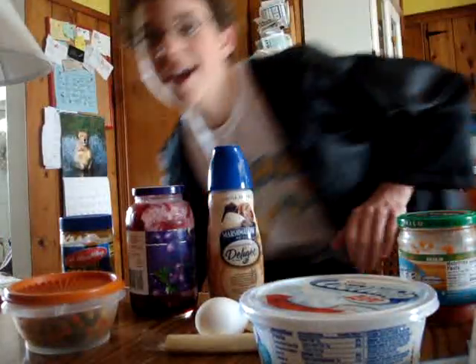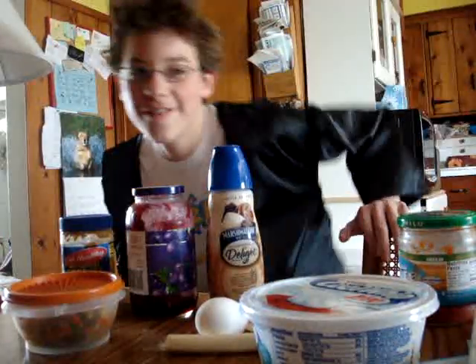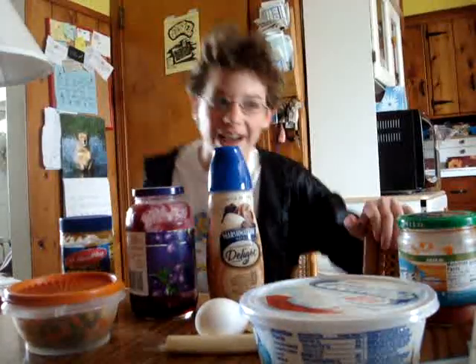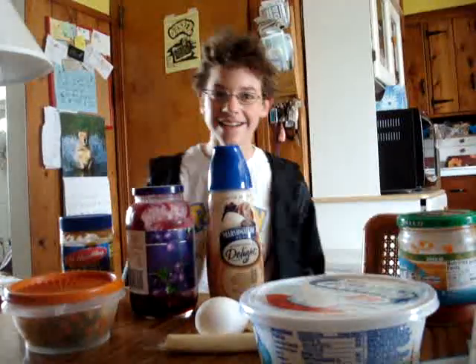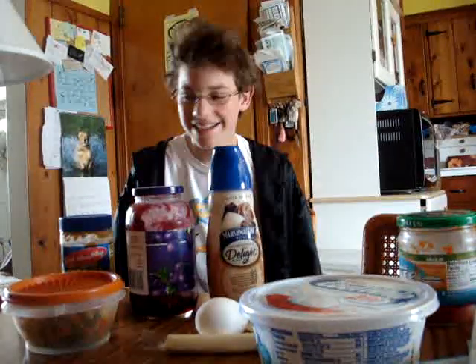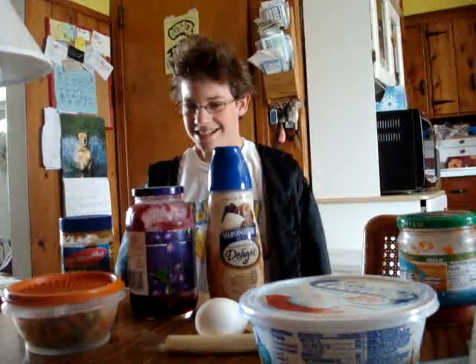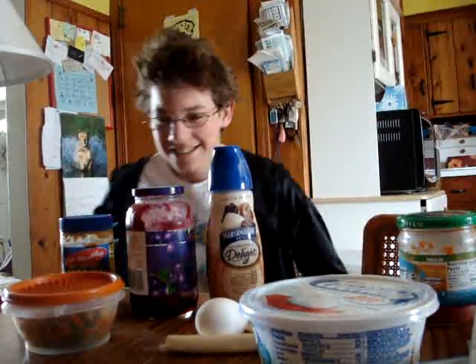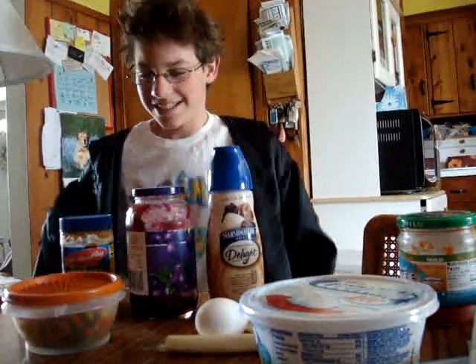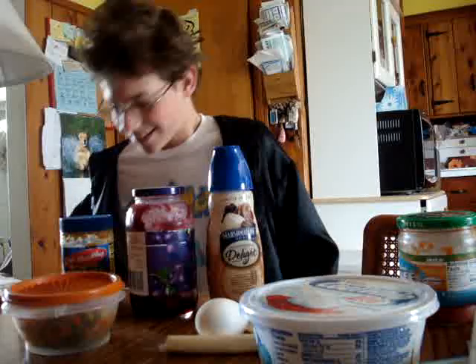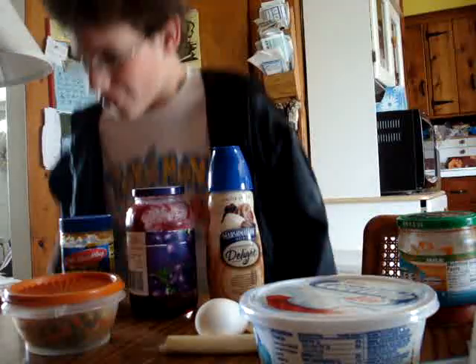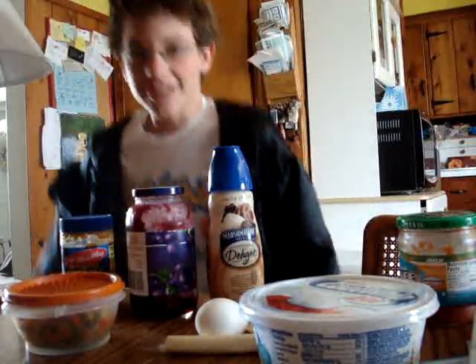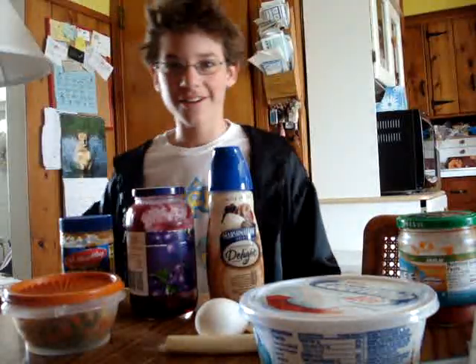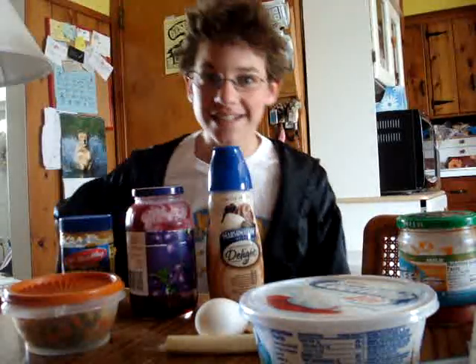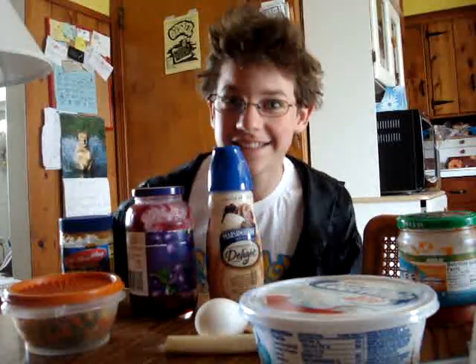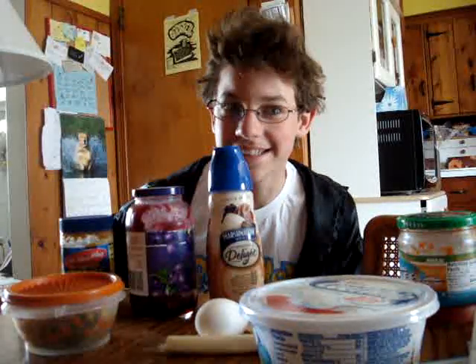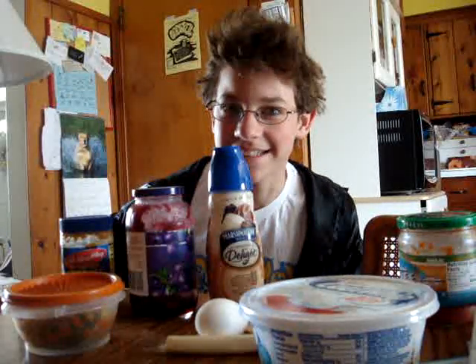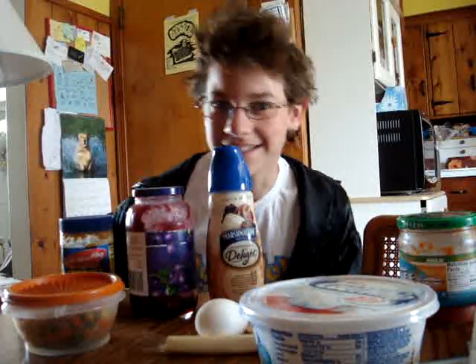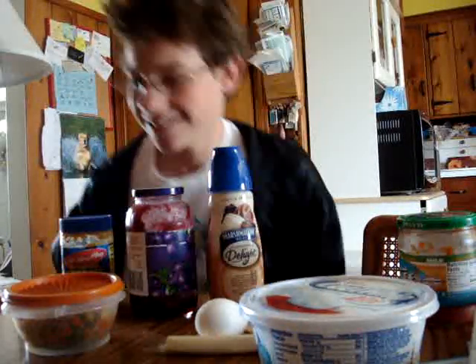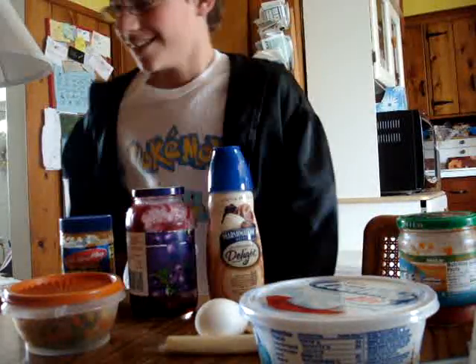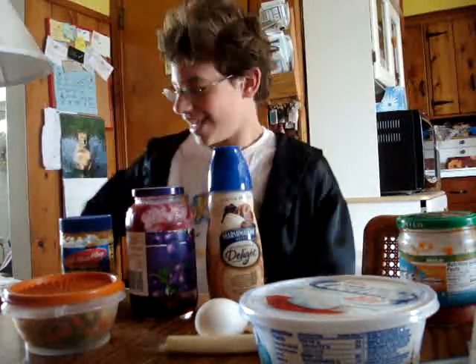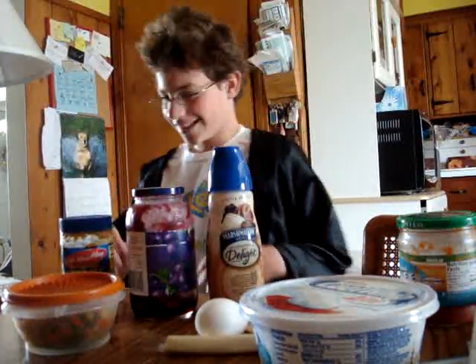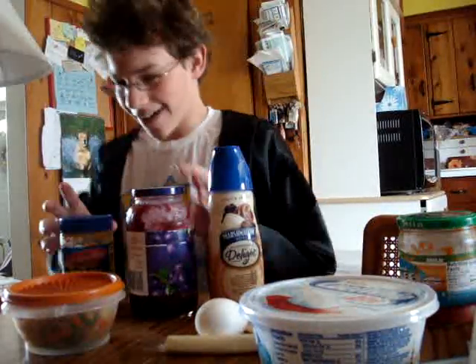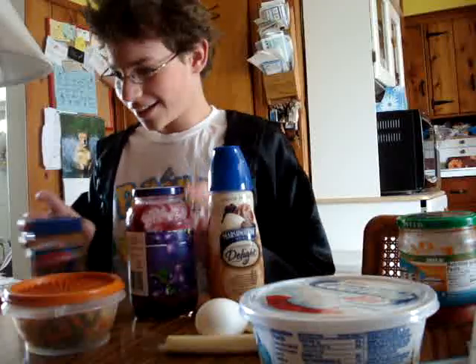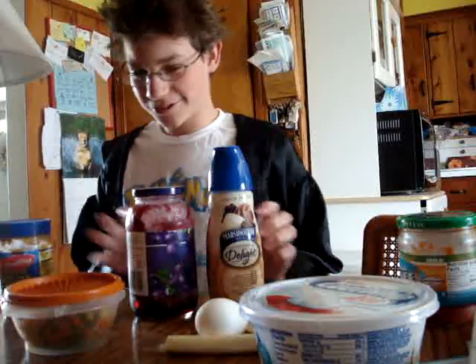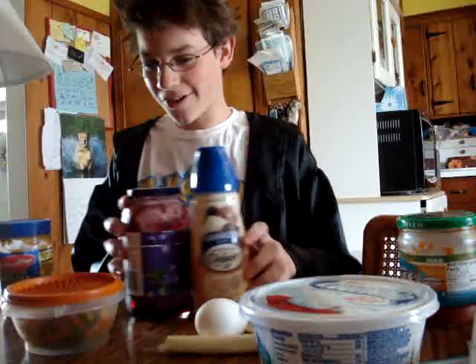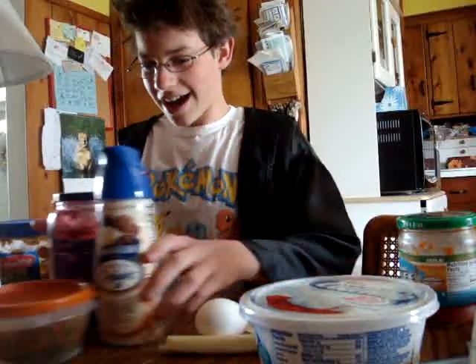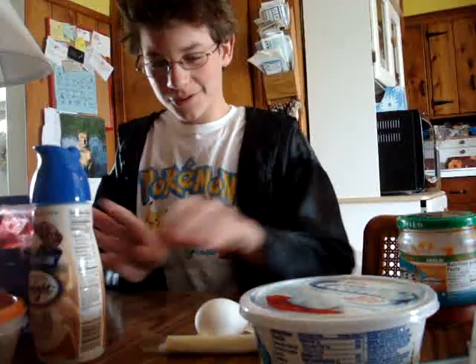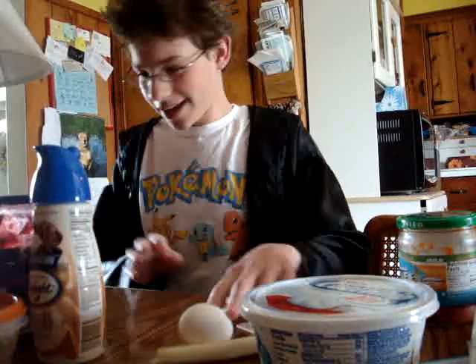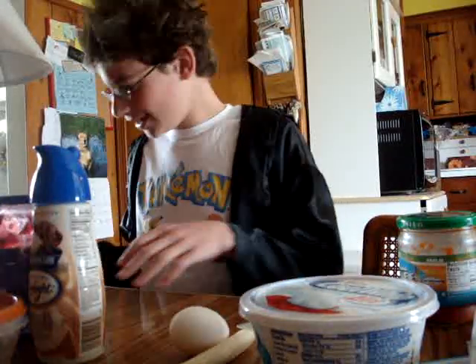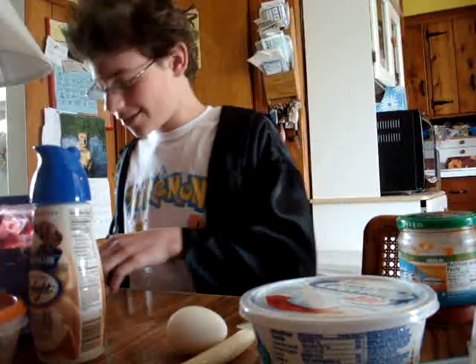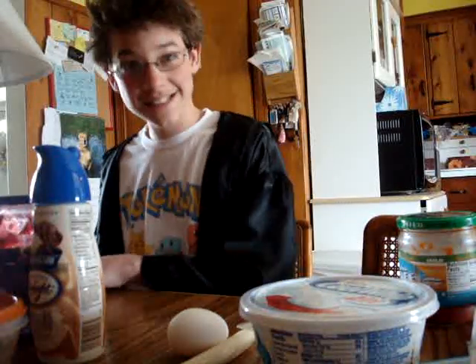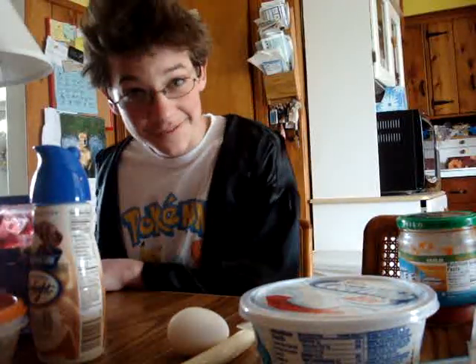Hello everyone! This is Valdo, the scientist. And I would like to show you all how to make a peanut butter and jelly sandwich.